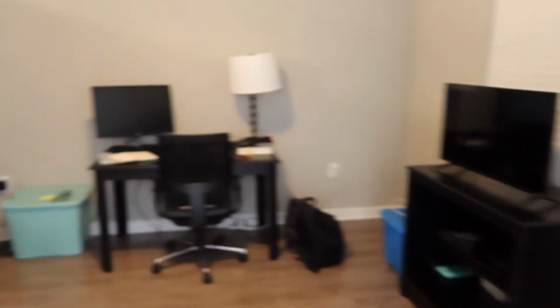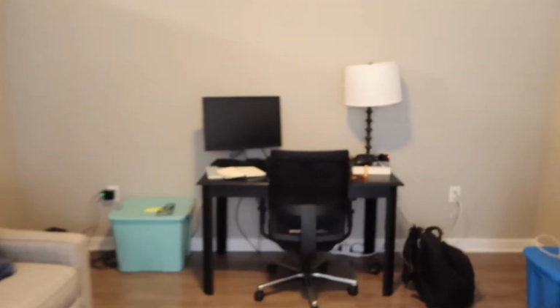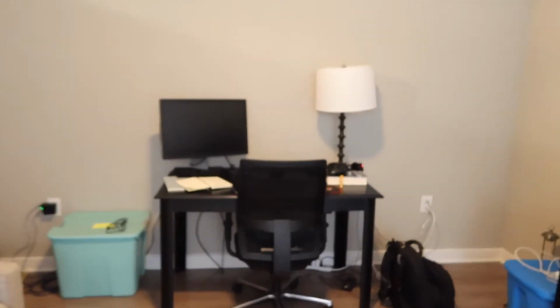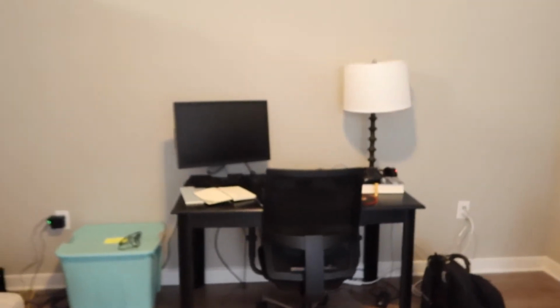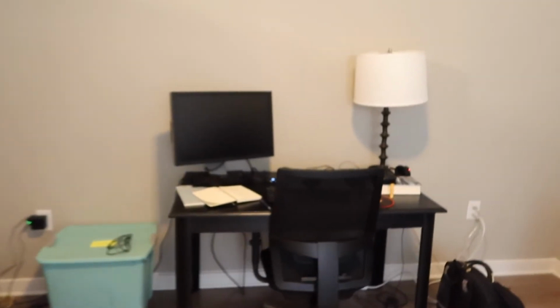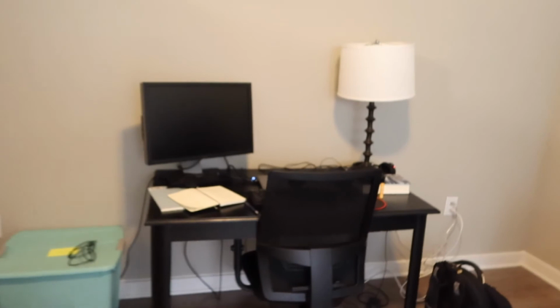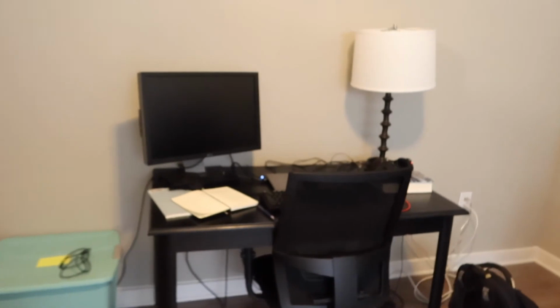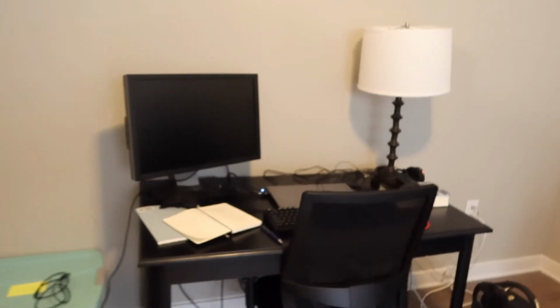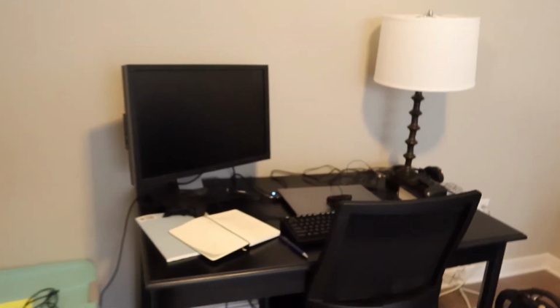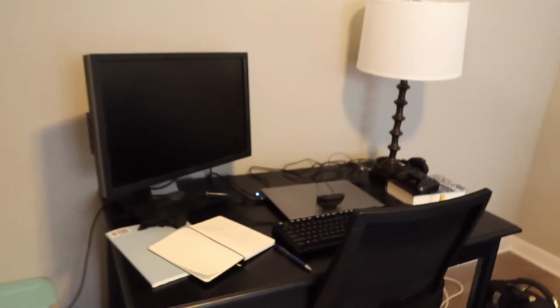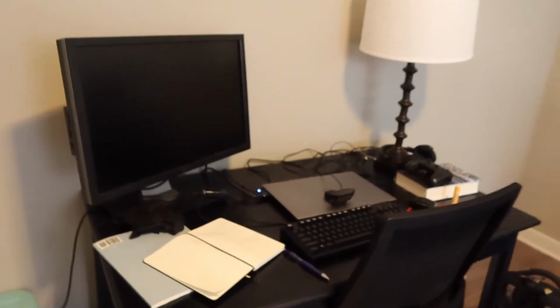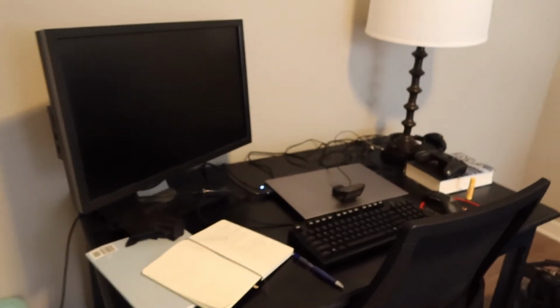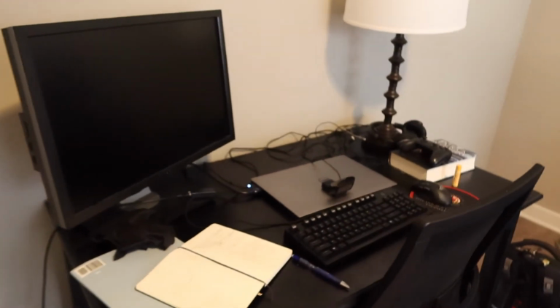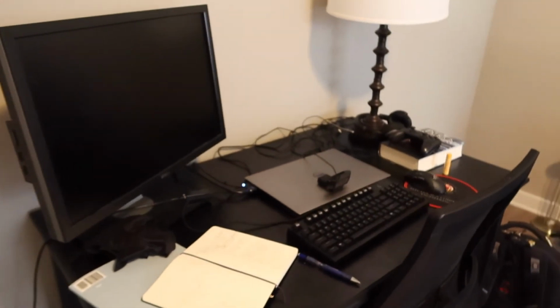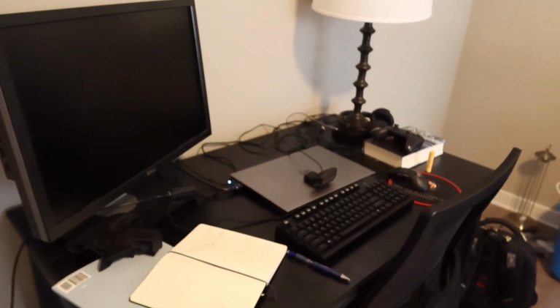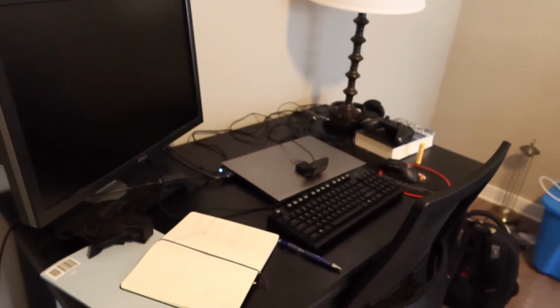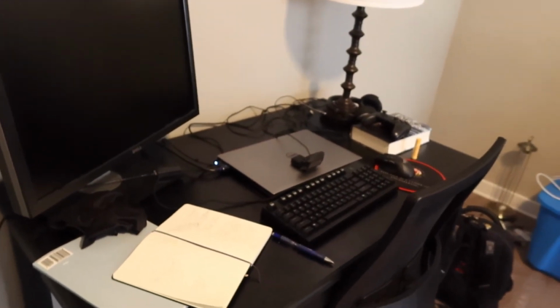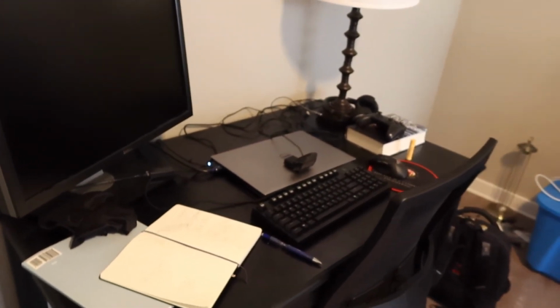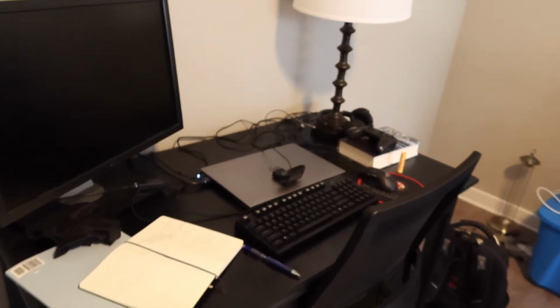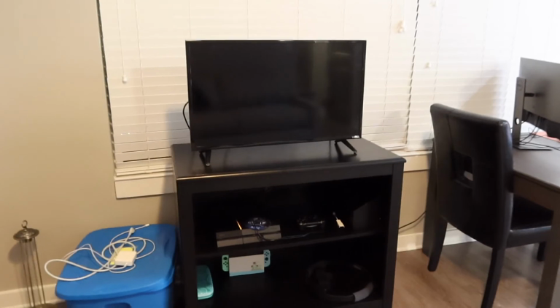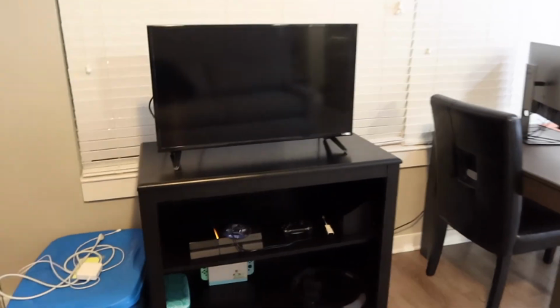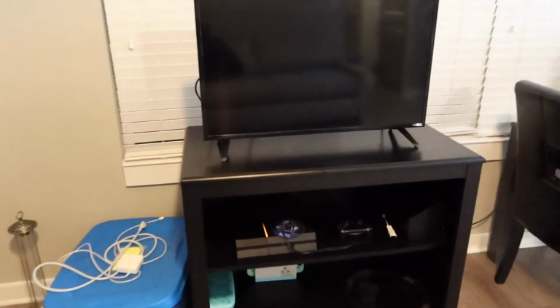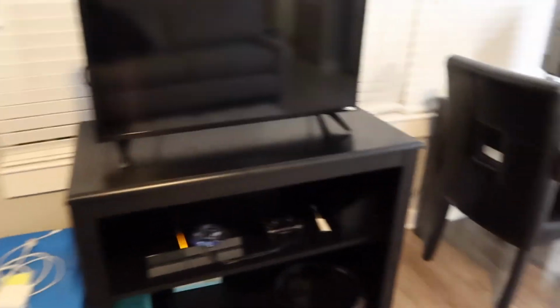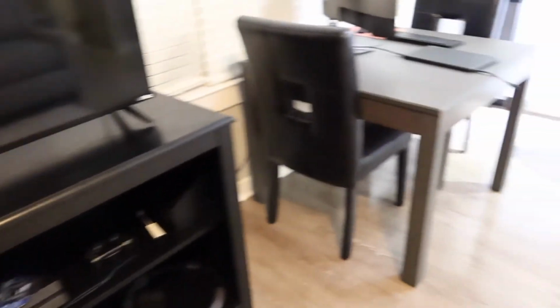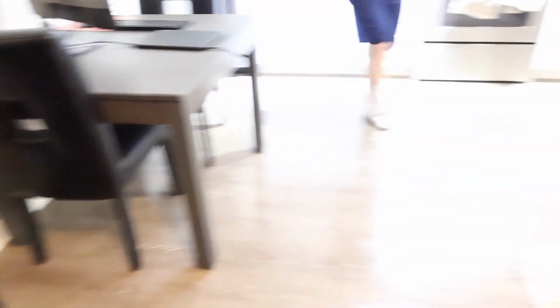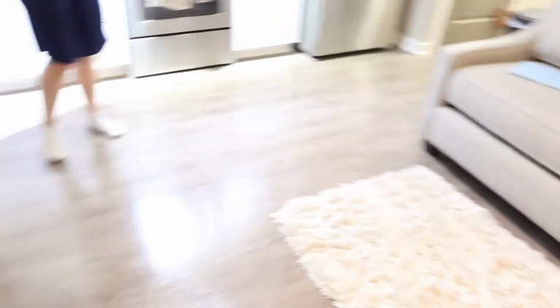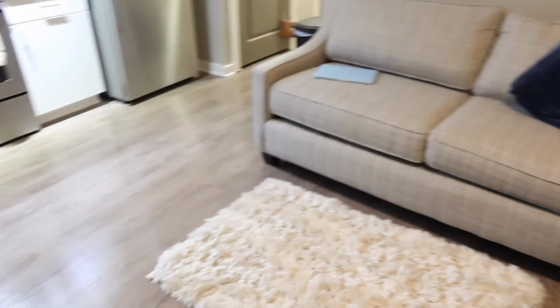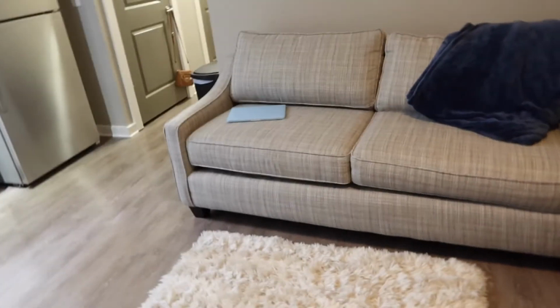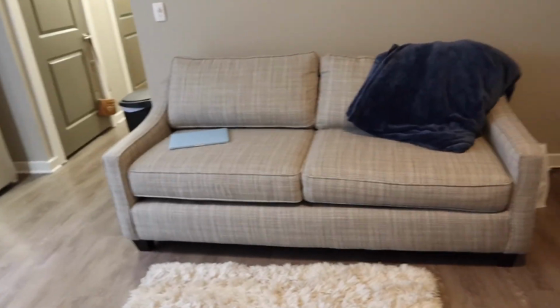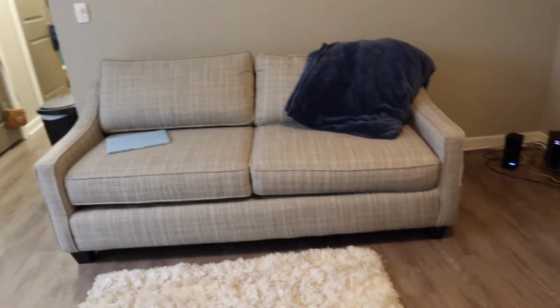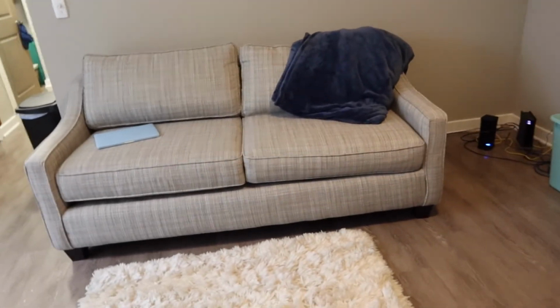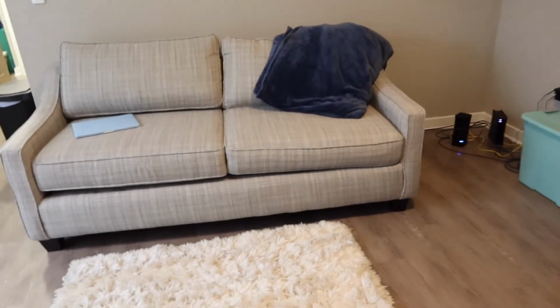And this is his working space, which is the desk that I will be using all the time once he leaves. And across from our TV, we have our little couch area.